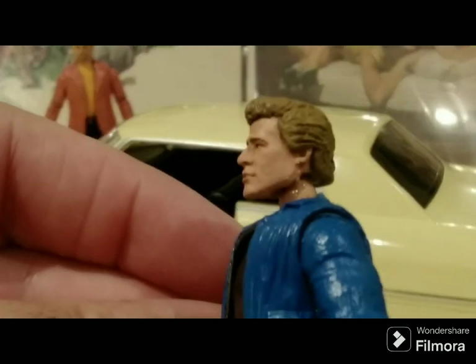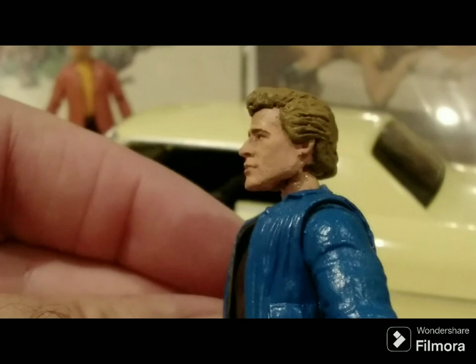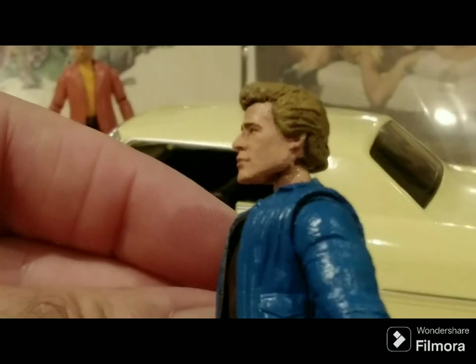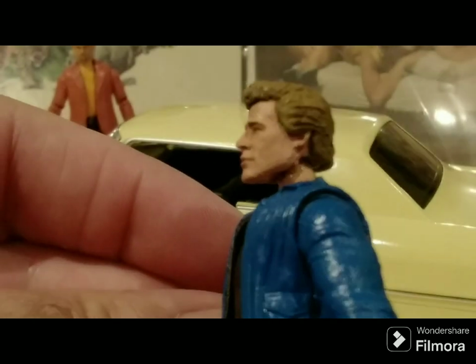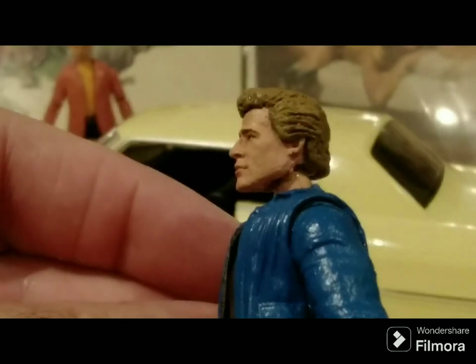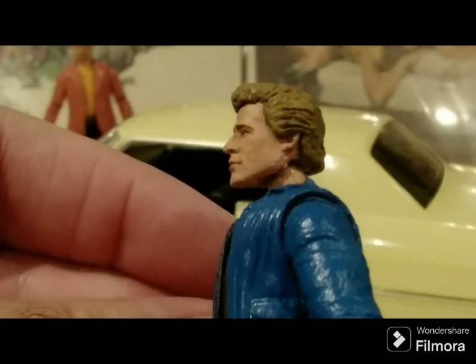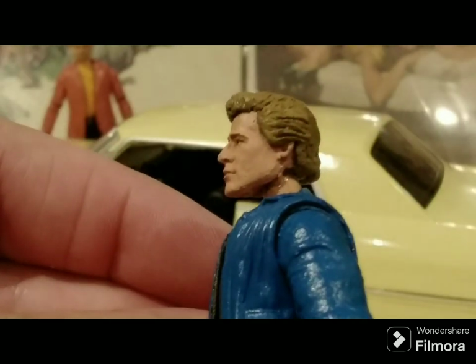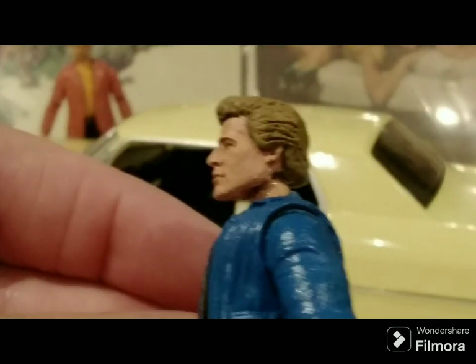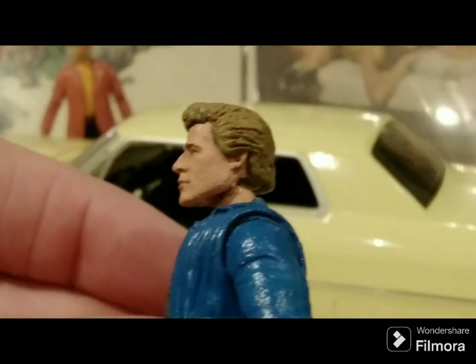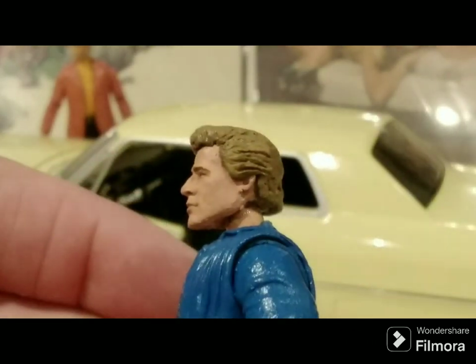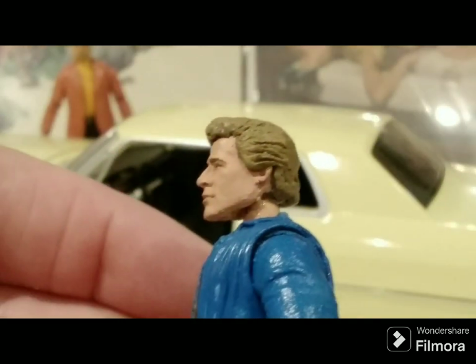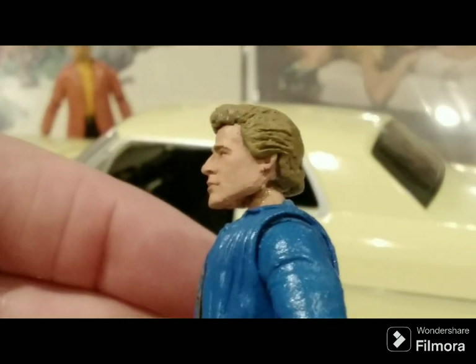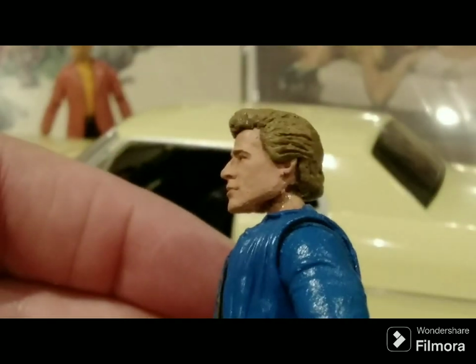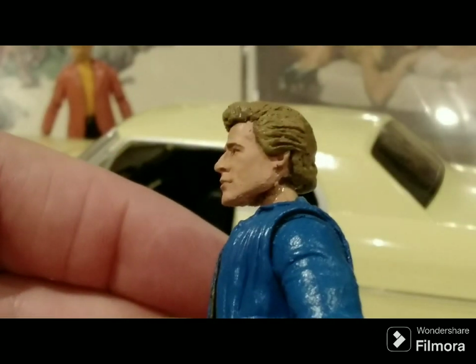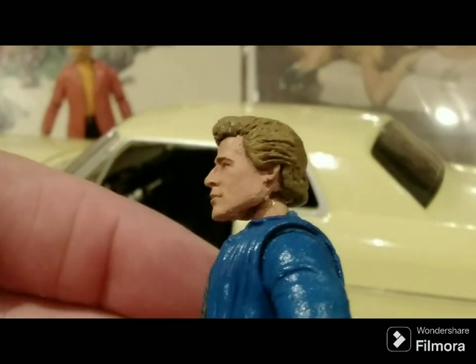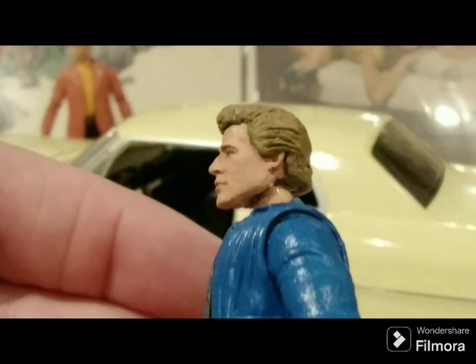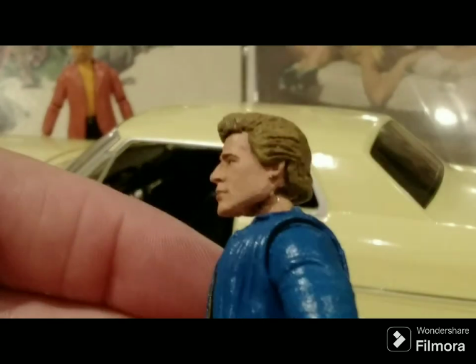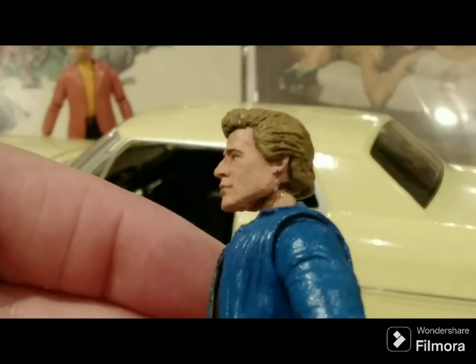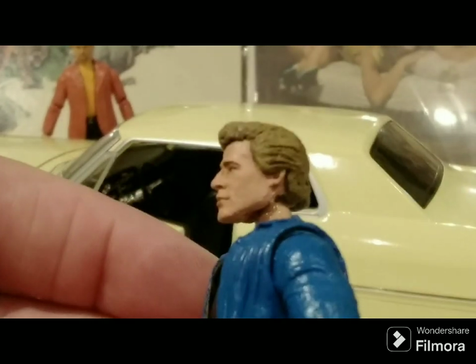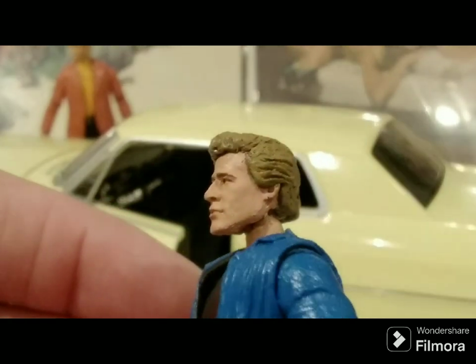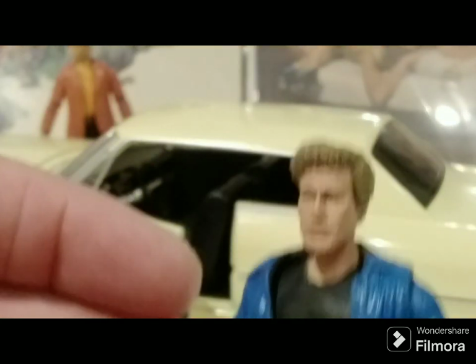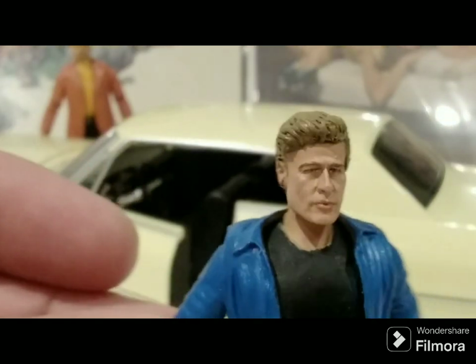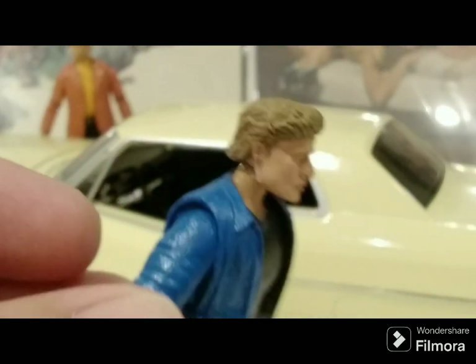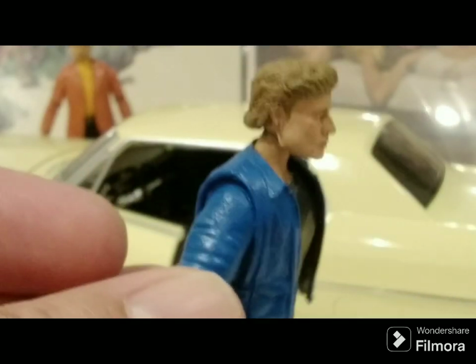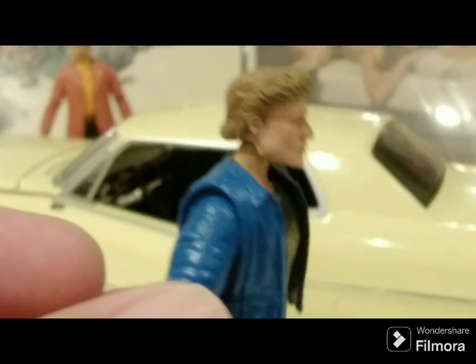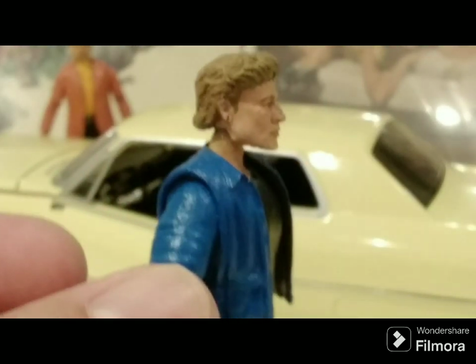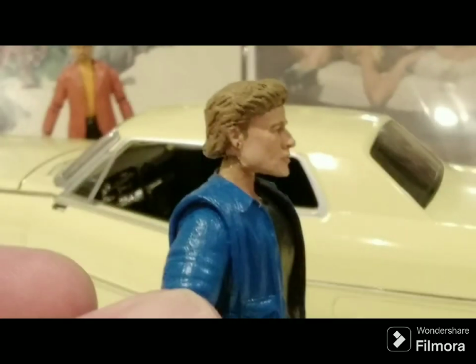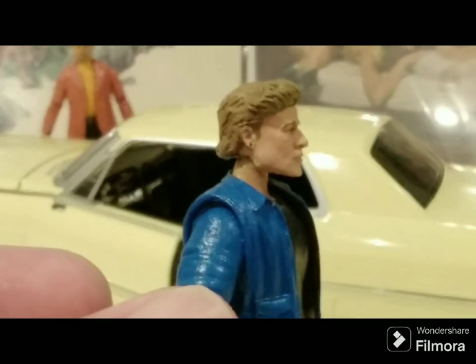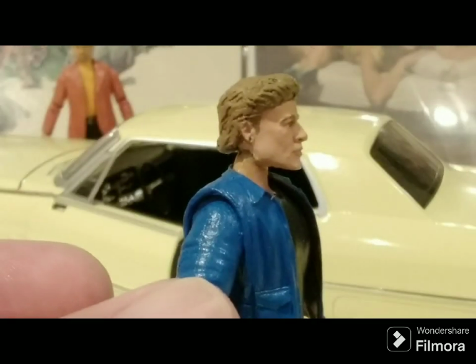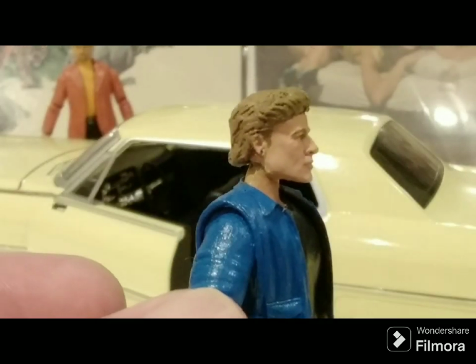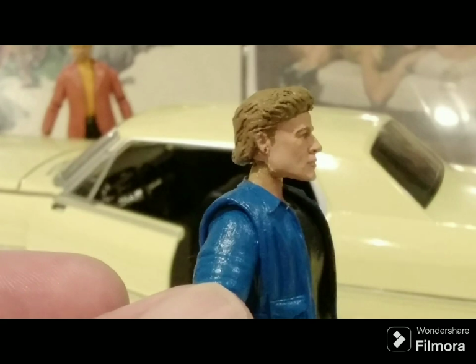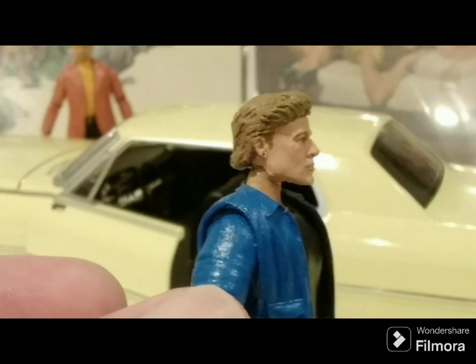We'll get another look here from the side. Unfortunately, the head fell off — I had to glue him back on; it was kind of falling apart. So these are for display only, obviously. Not for playing with.